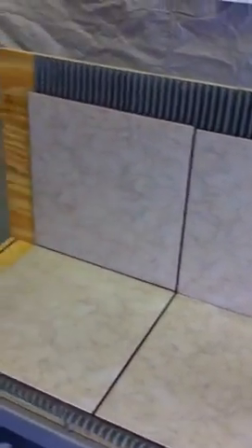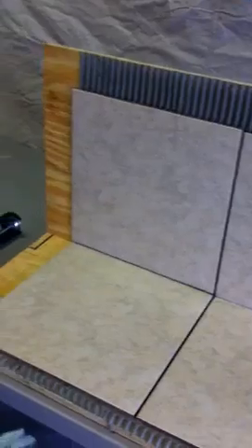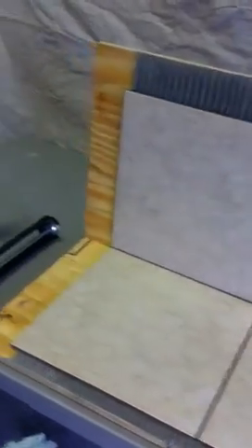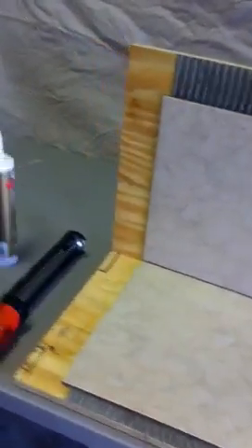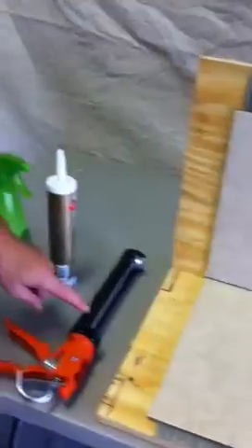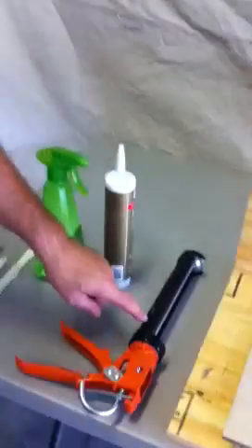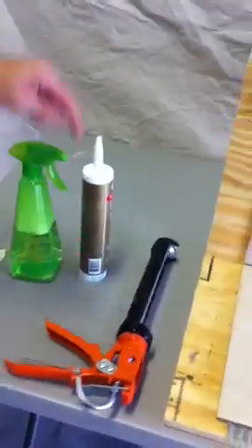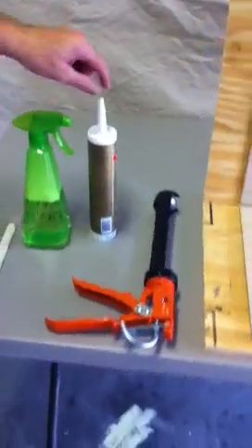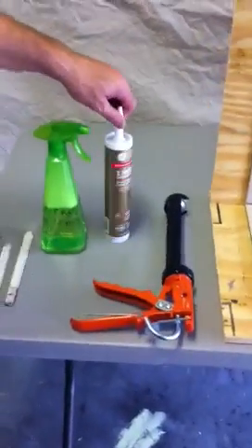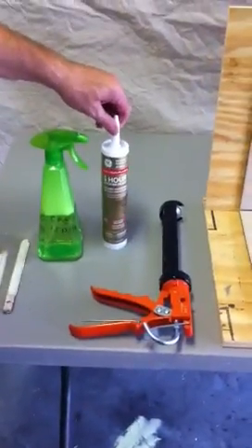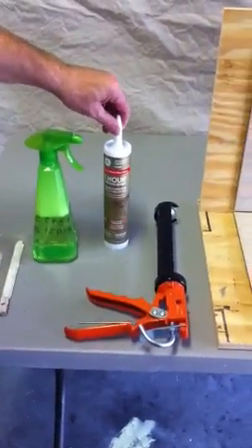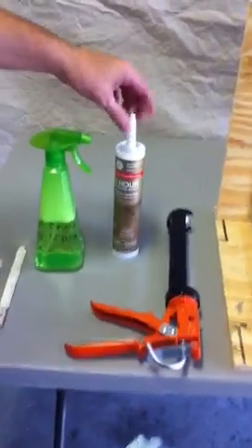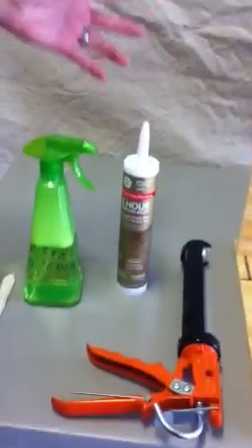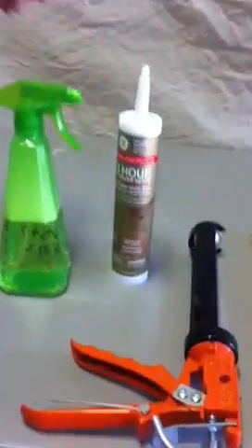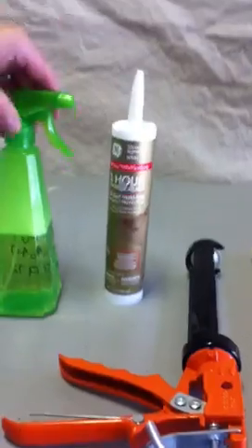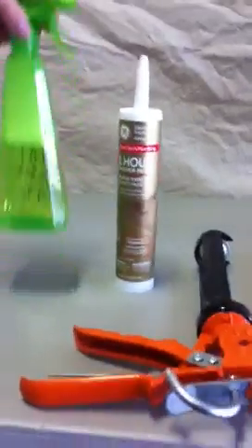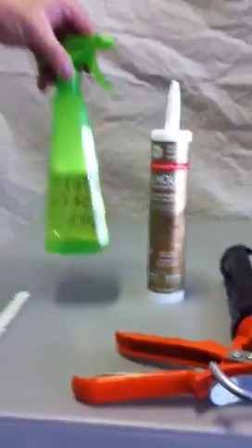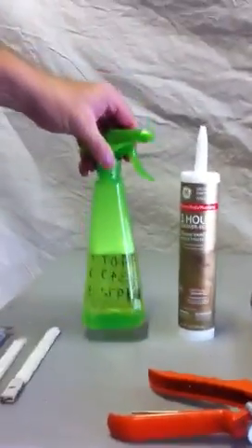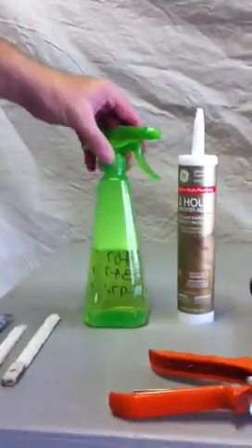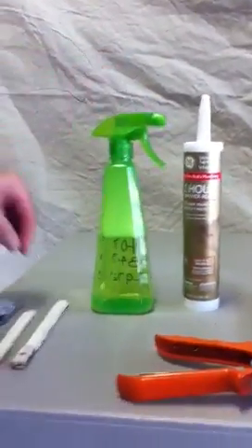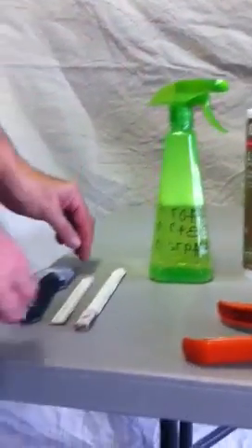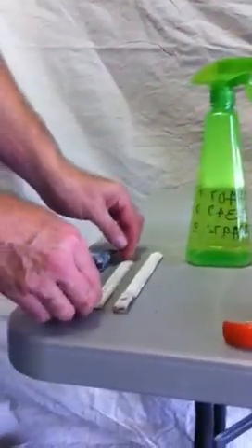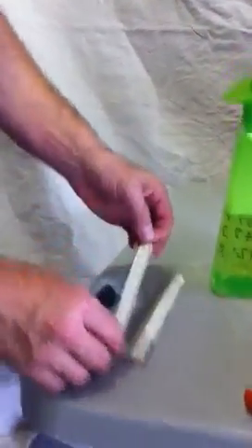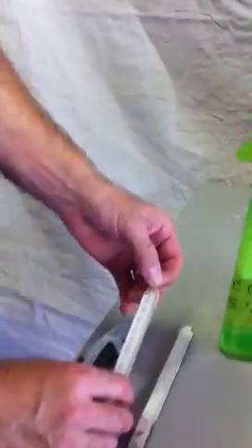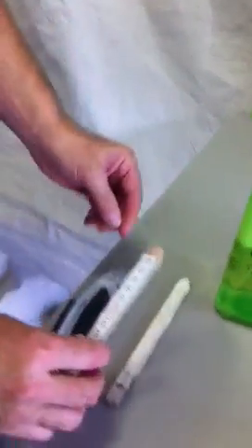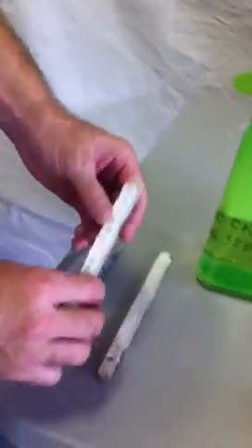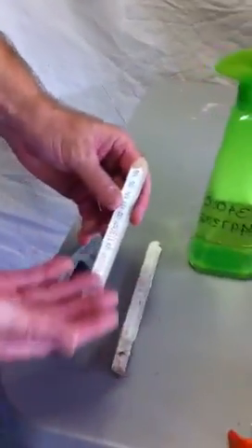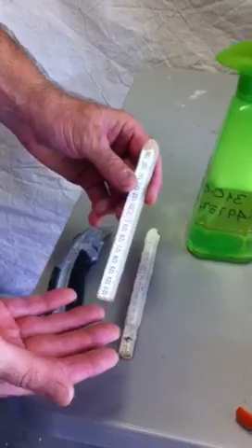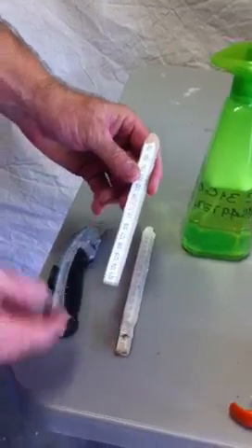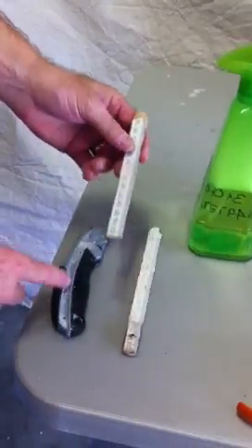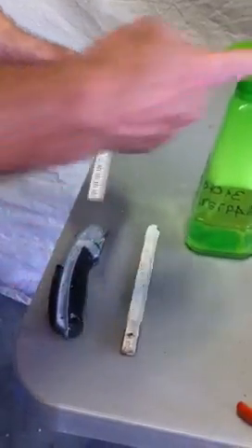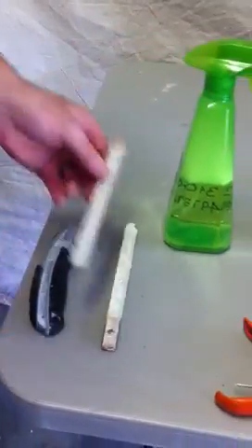Then for the silicone work, you need a caulking gun, you need 100% silicone — in this case I use GE silicone. You need a two-part cleaning solution. You need a forming tool like this. I use an old ruler and a sheetrock knife to cut the tube.